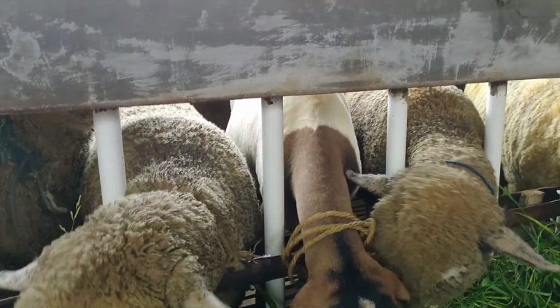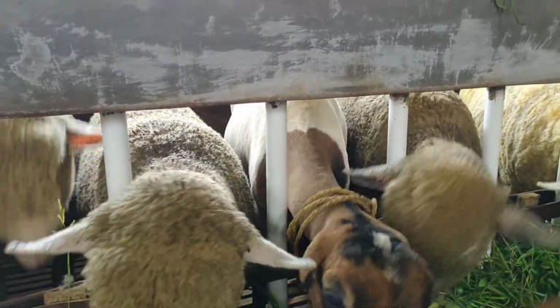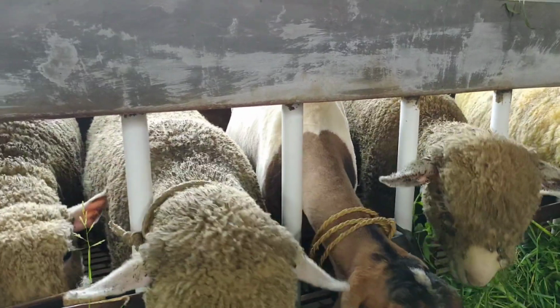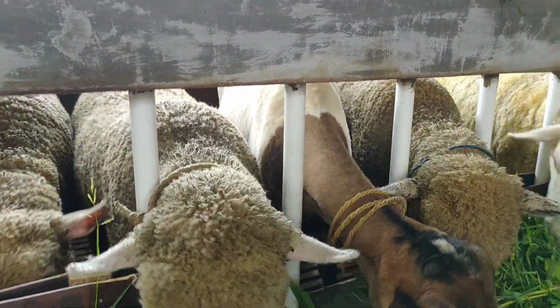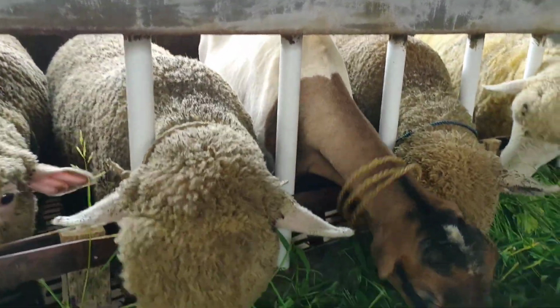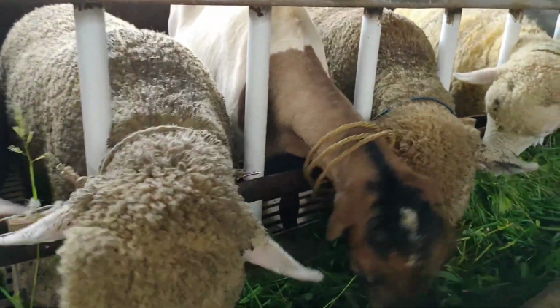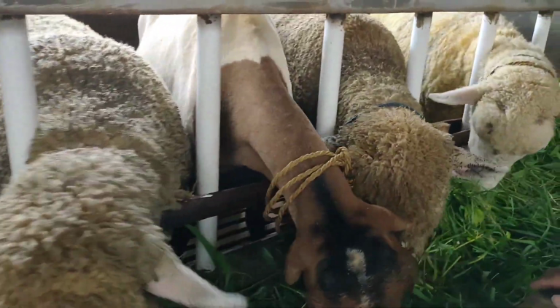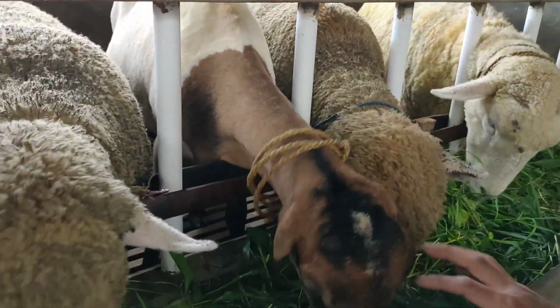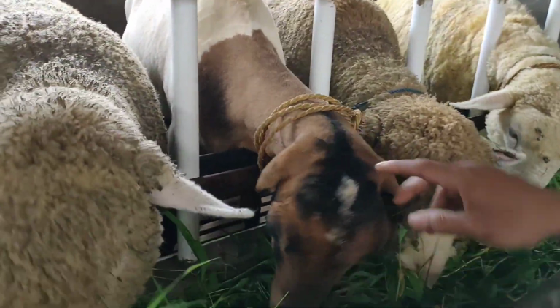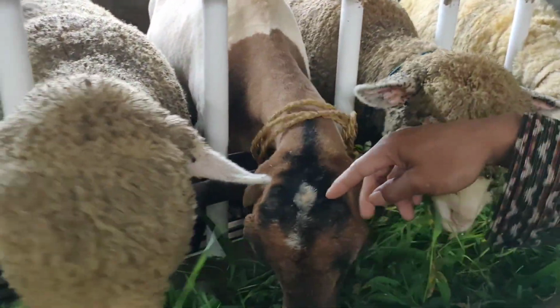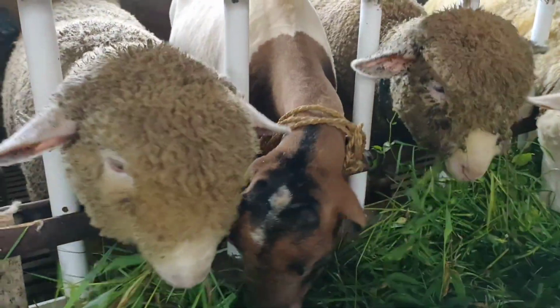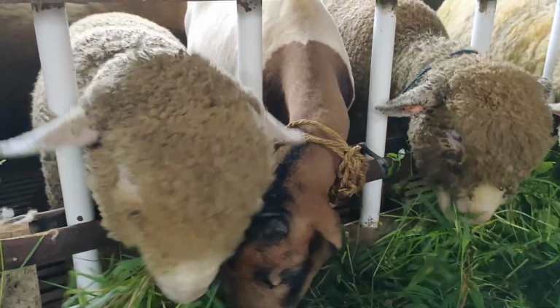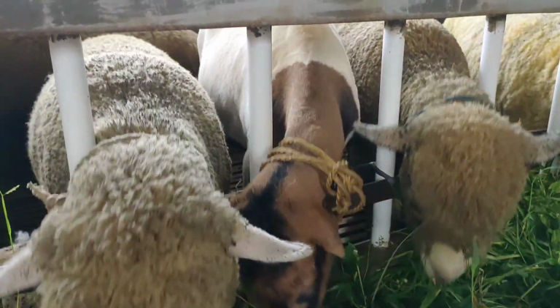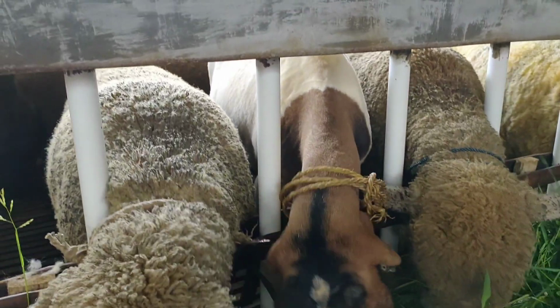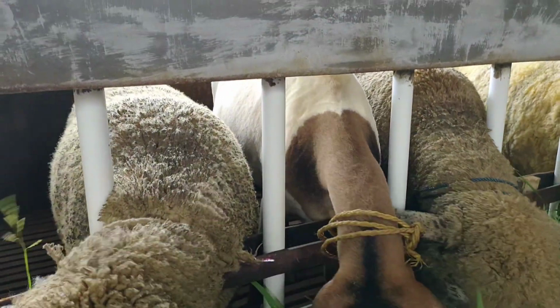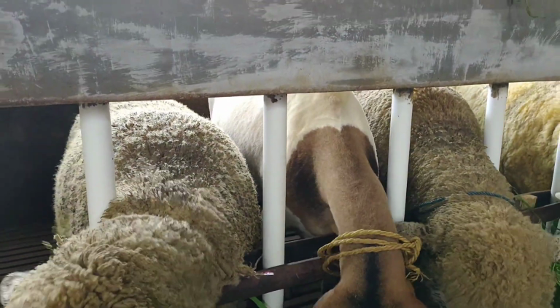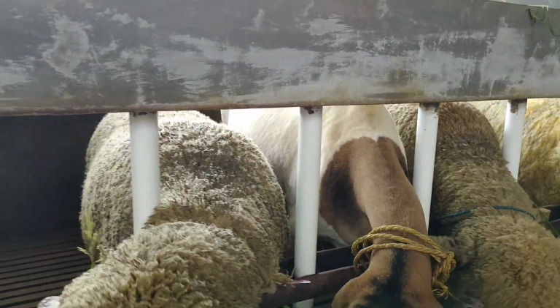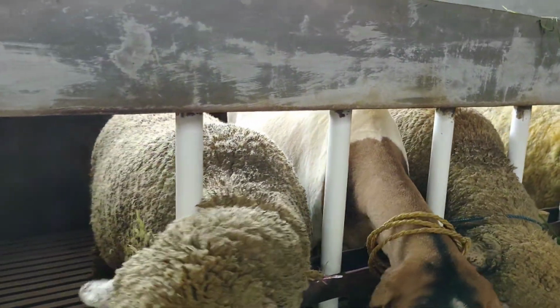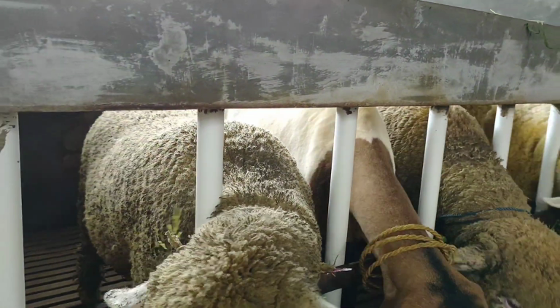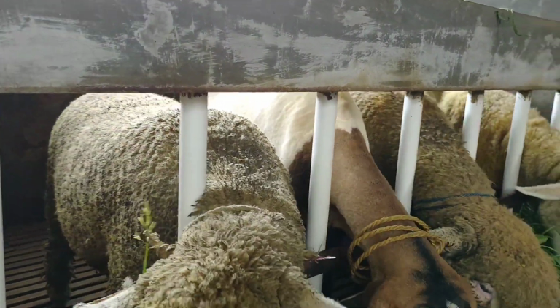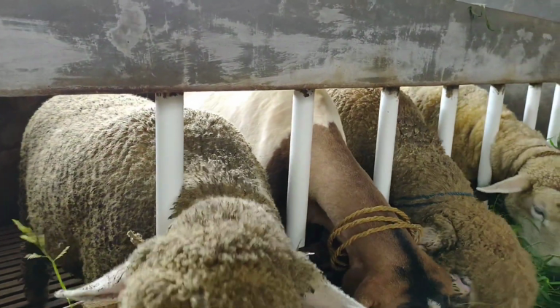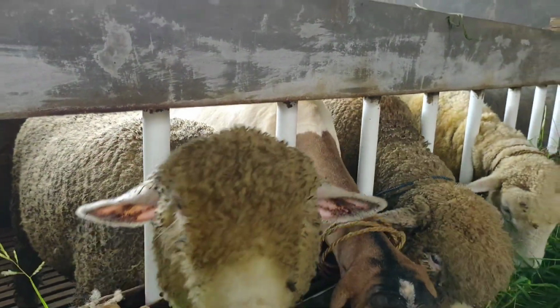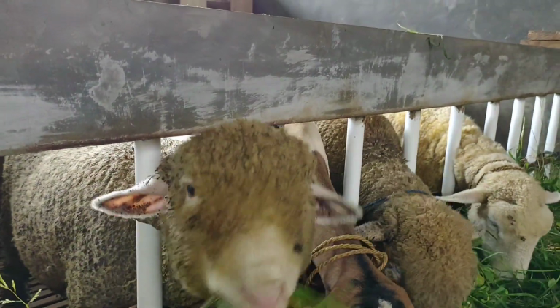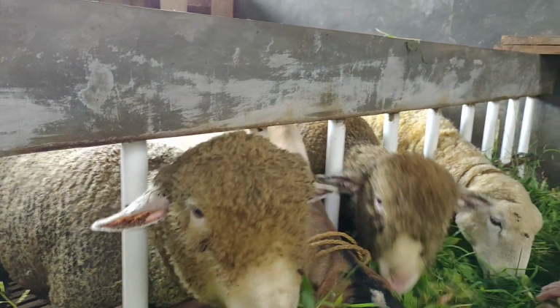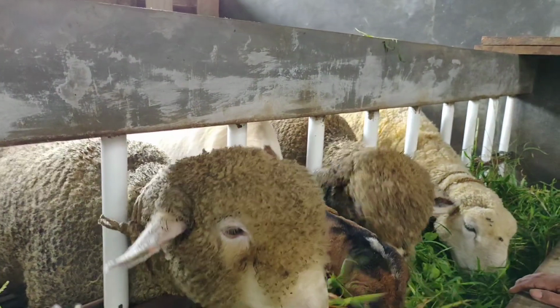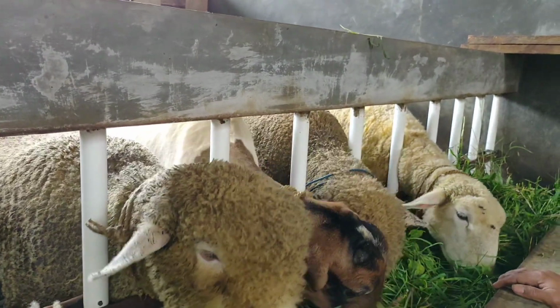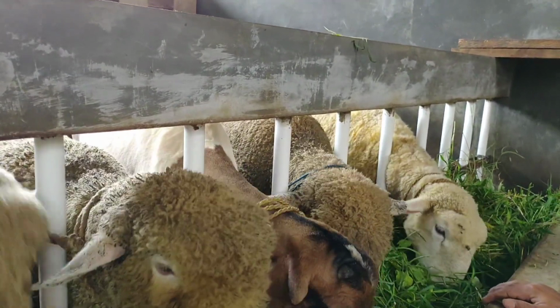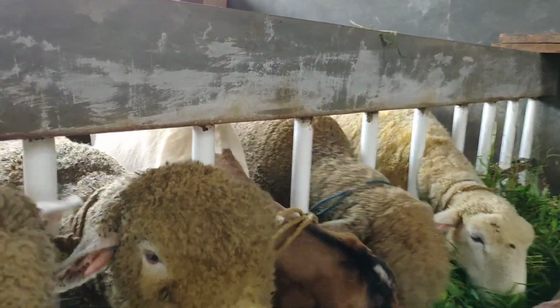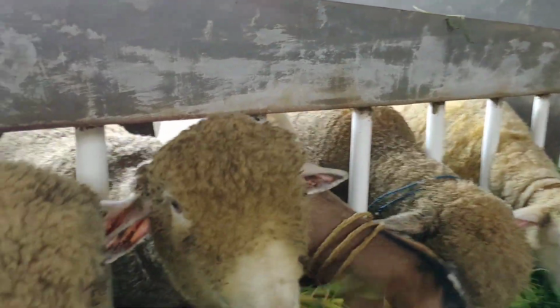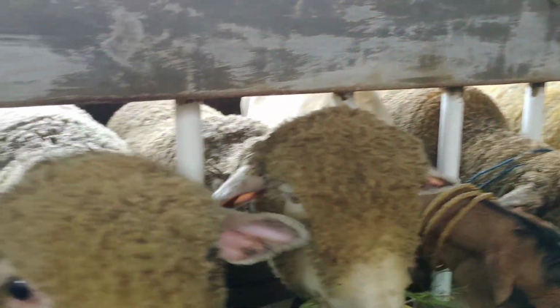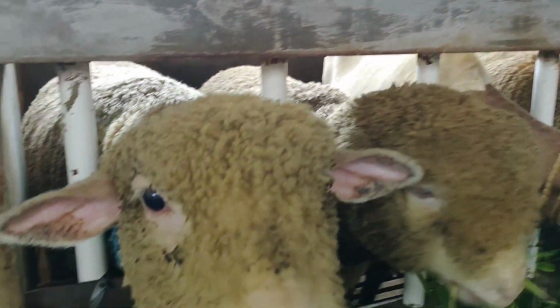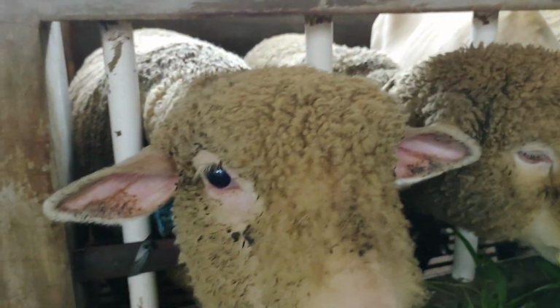Ini betina, betina nggak ada tanduknya. Karena kalau seperti PE itu ada, Kang. Ada, walaupun betina ada, Kang. Nah, ini salah satunya adalah domba-domba Merino punya Kang Imam, teman-teman.